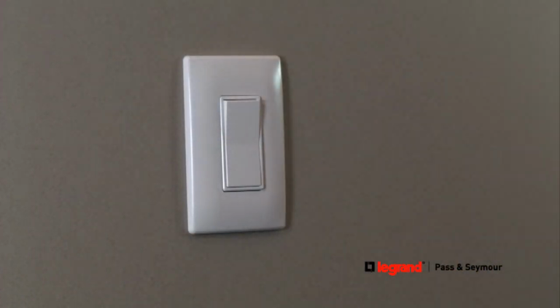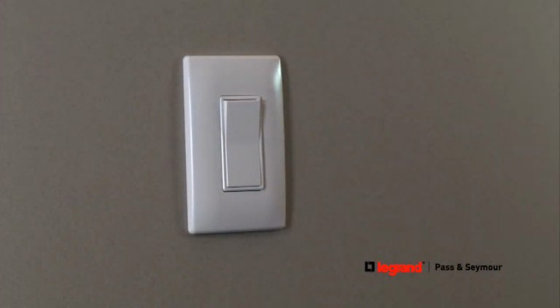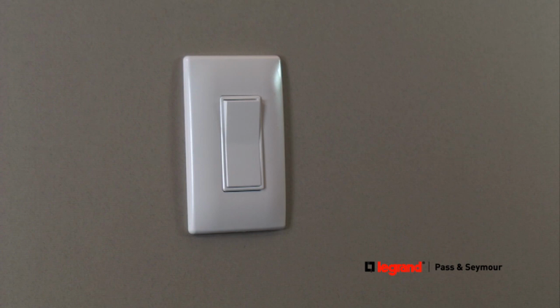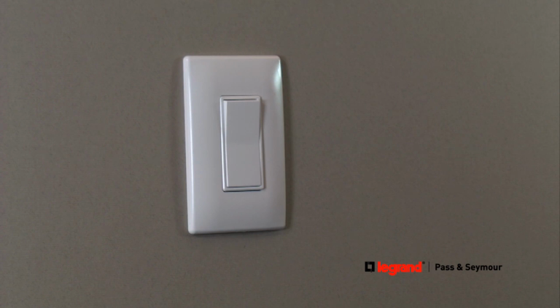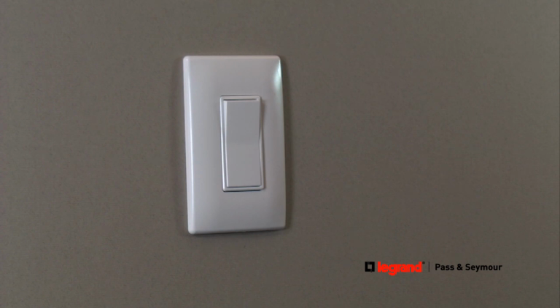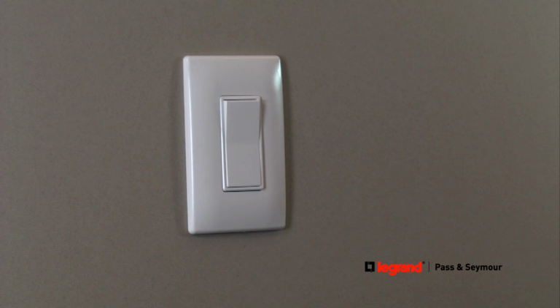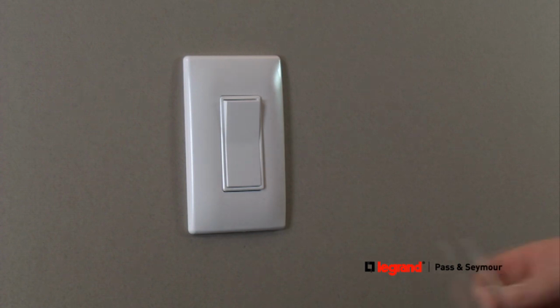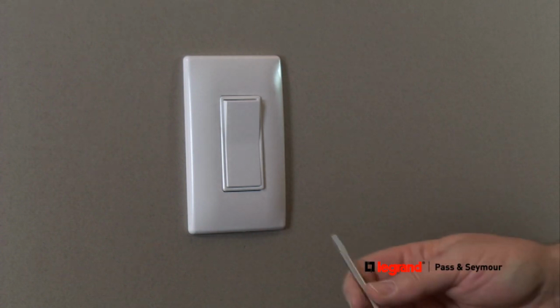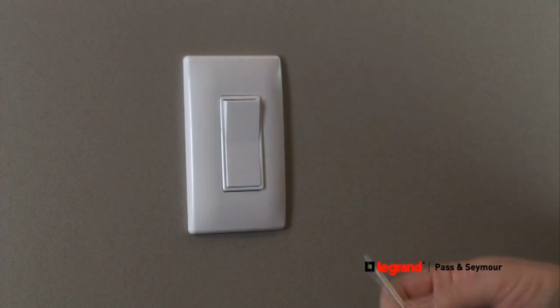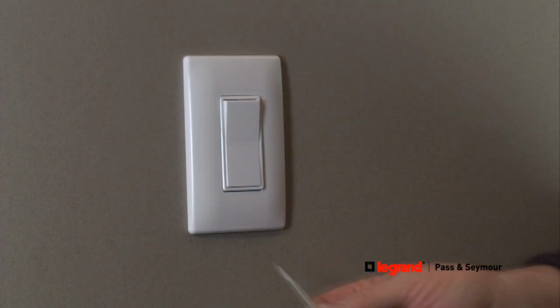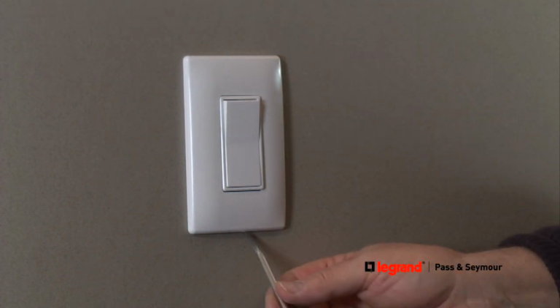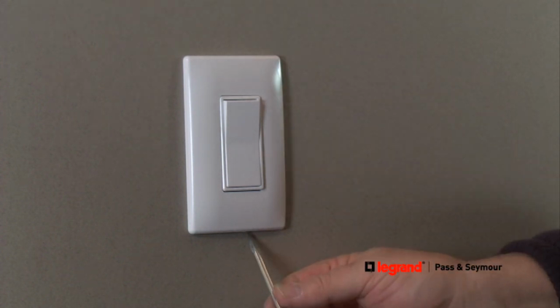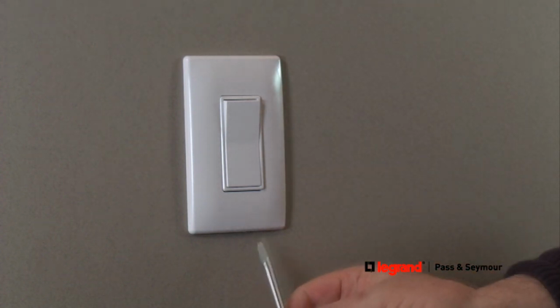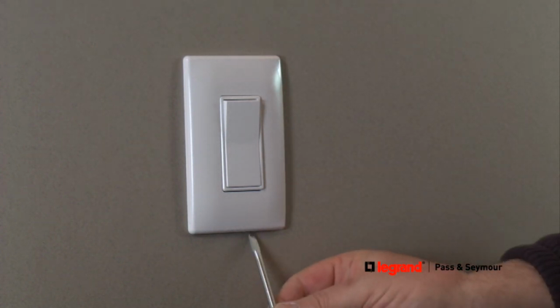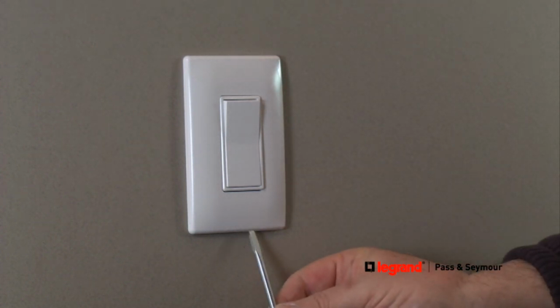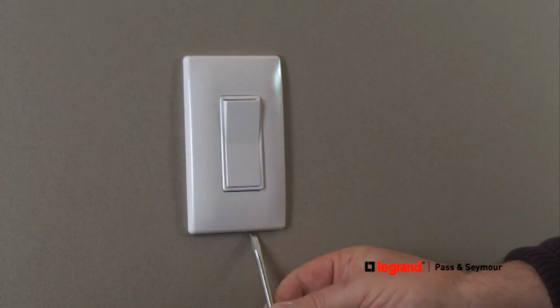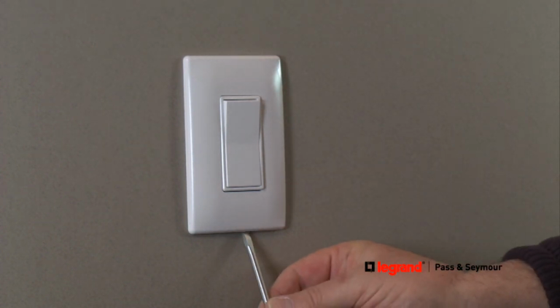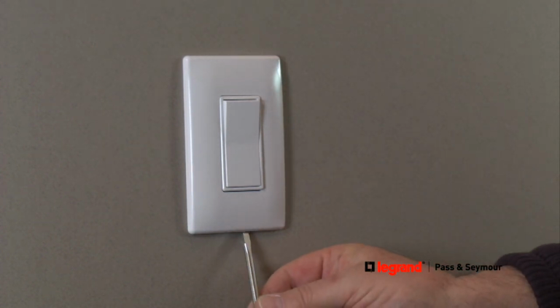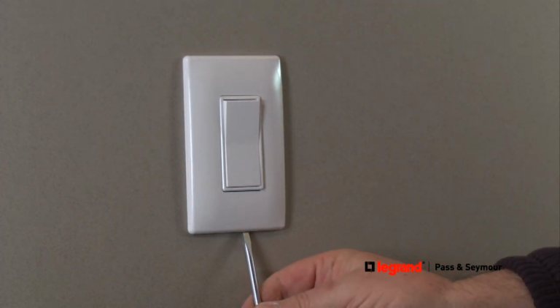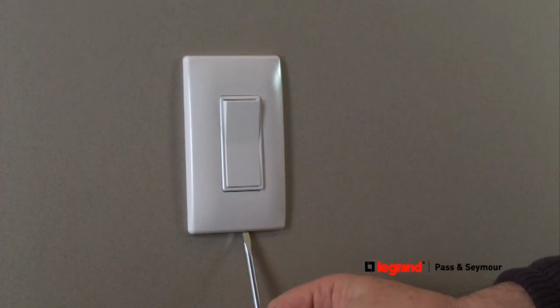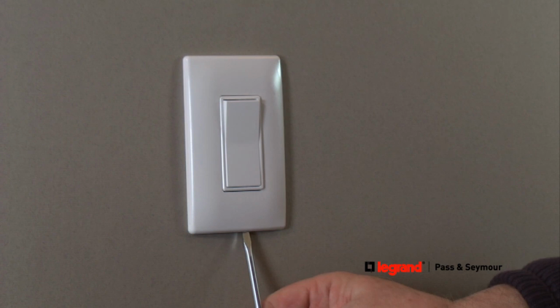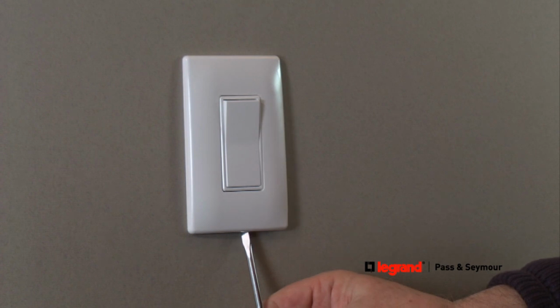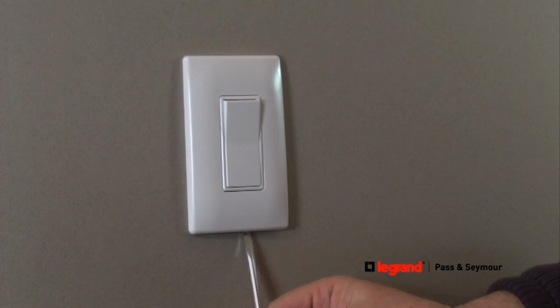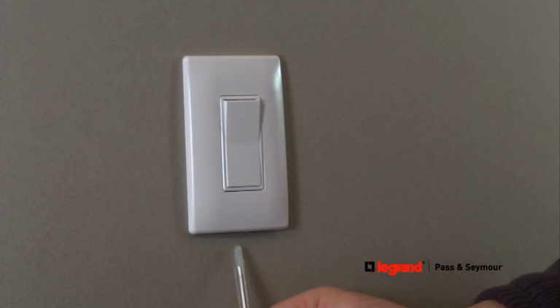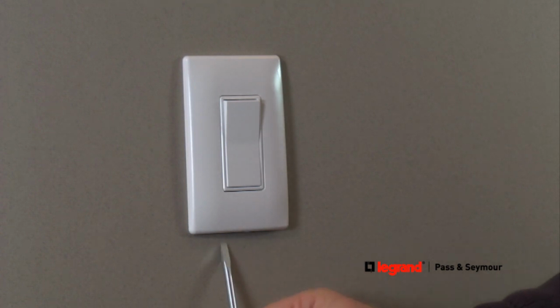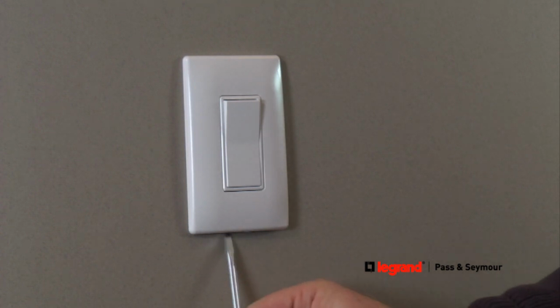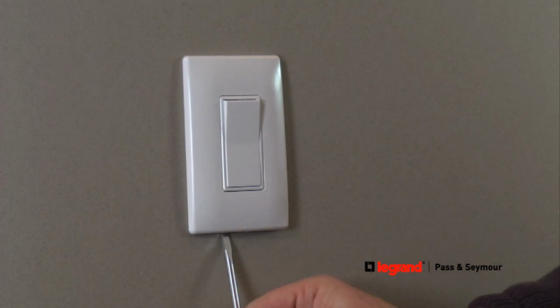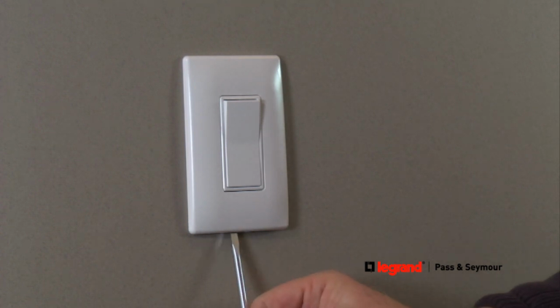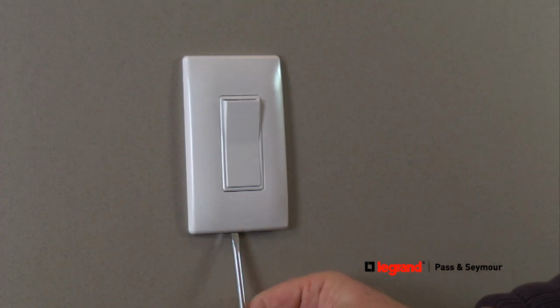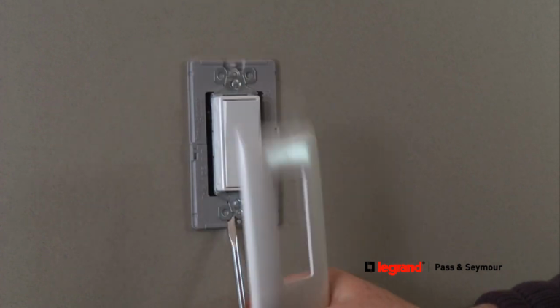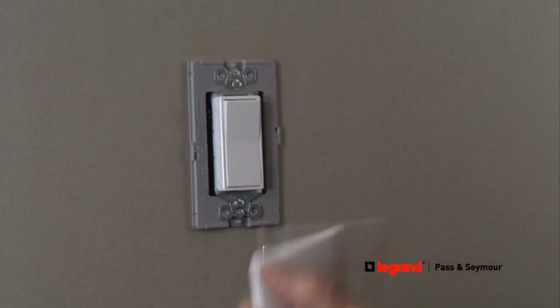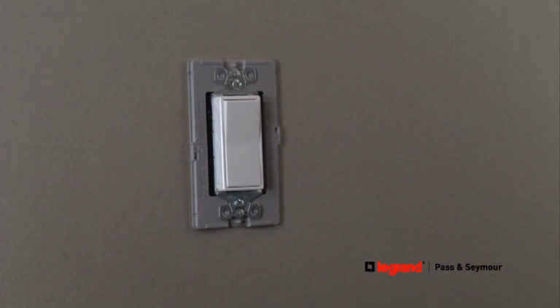If you ever need to remove the wall plate, just slide a flat head screwdriver into the bottom opening and gently twist it. The wall plate will pop off.